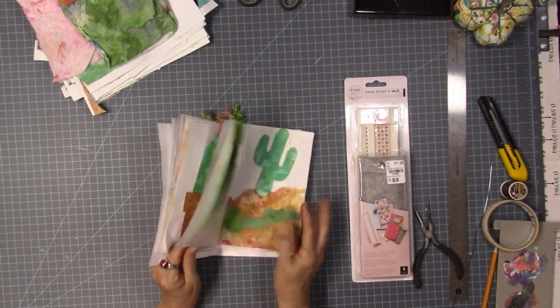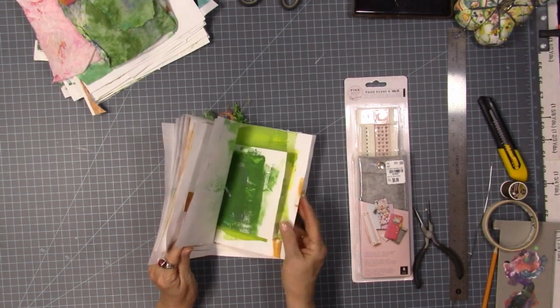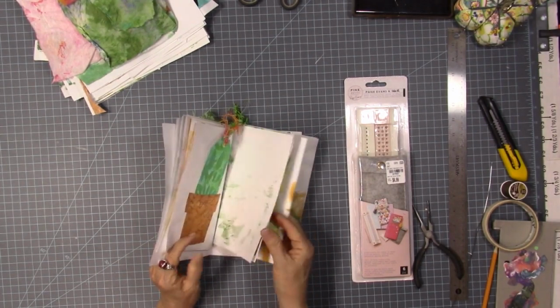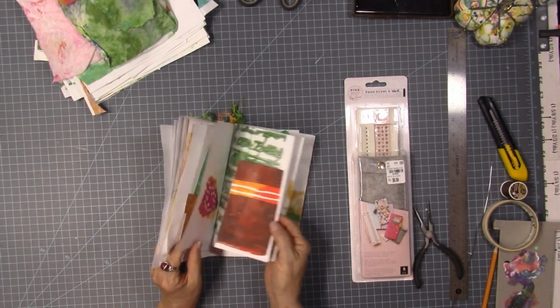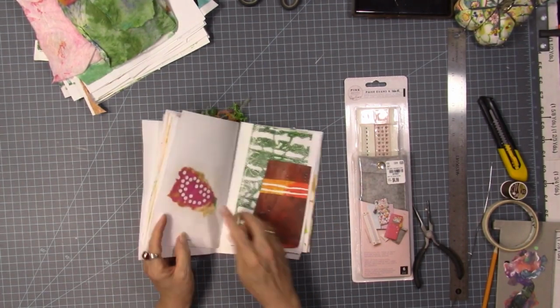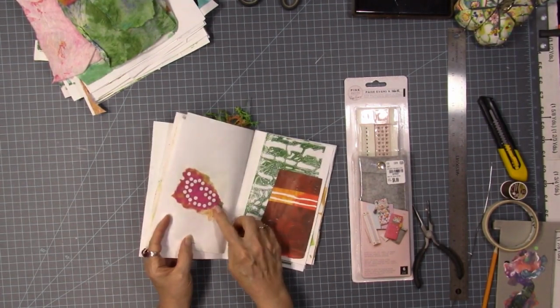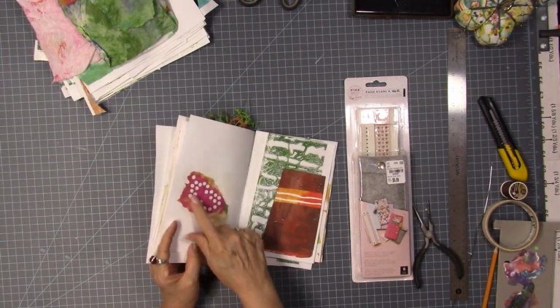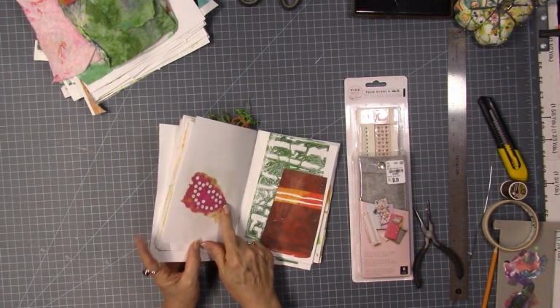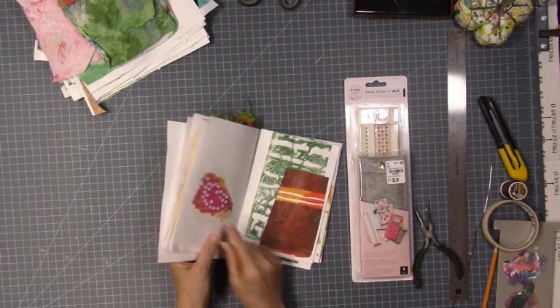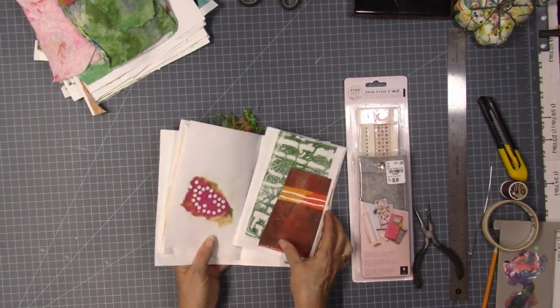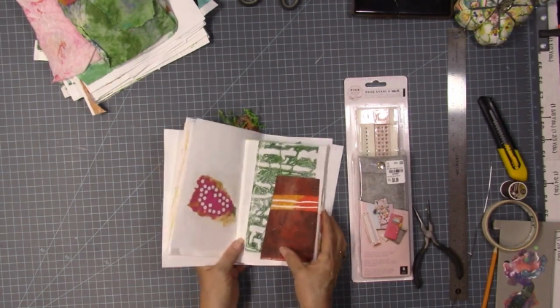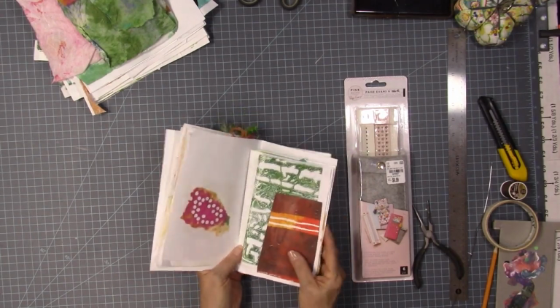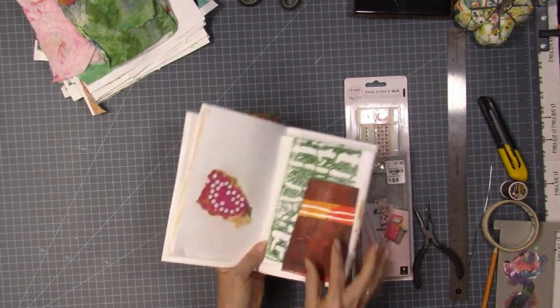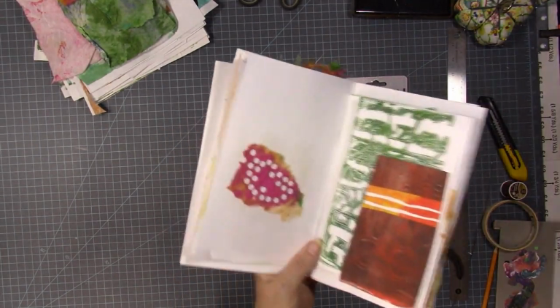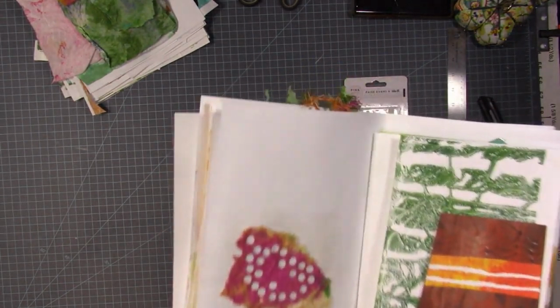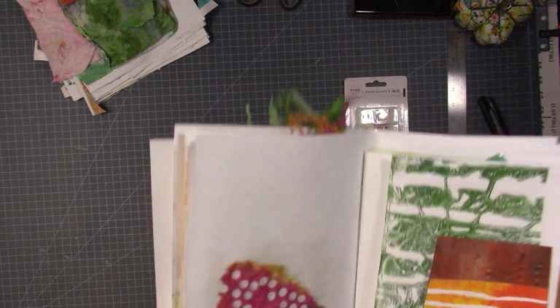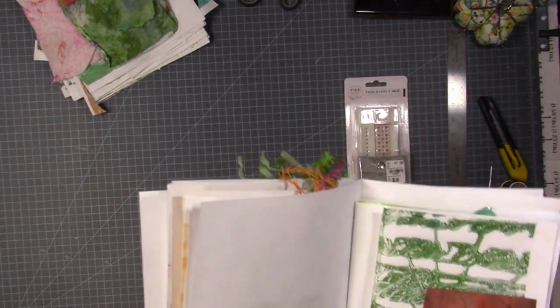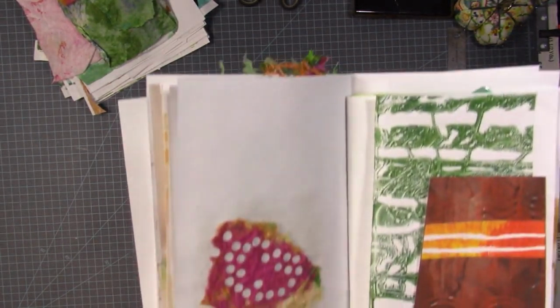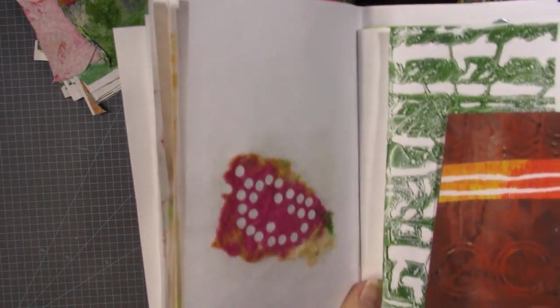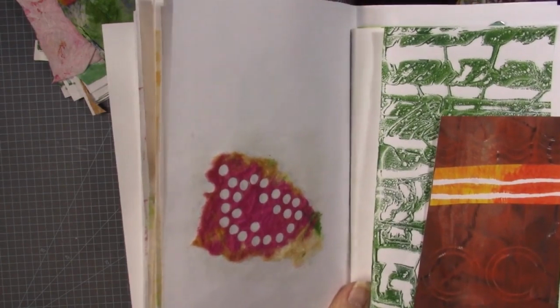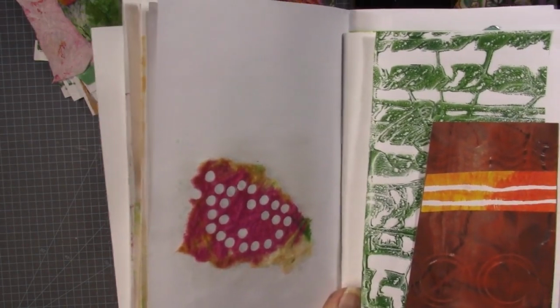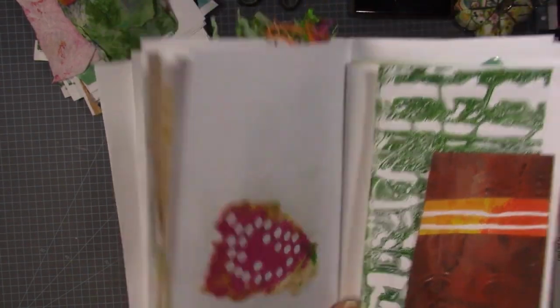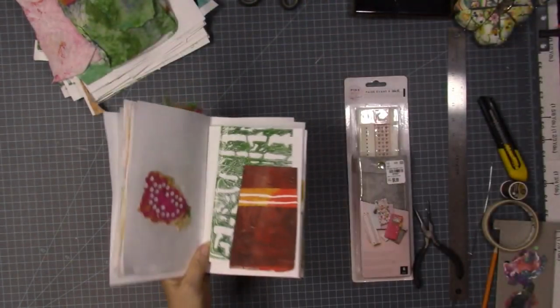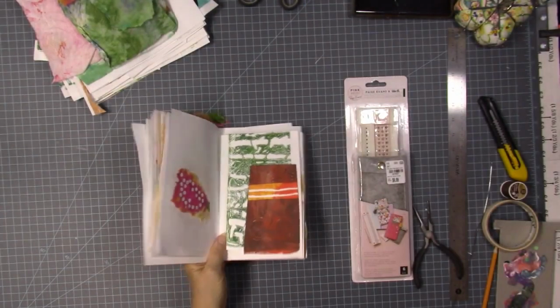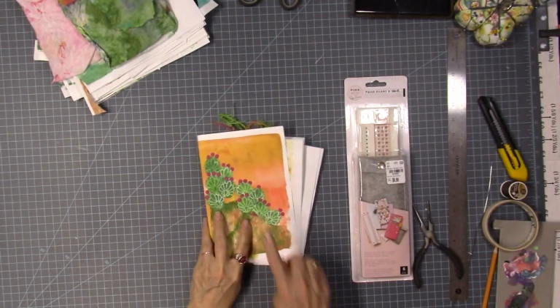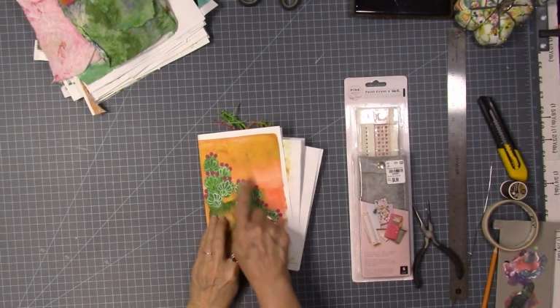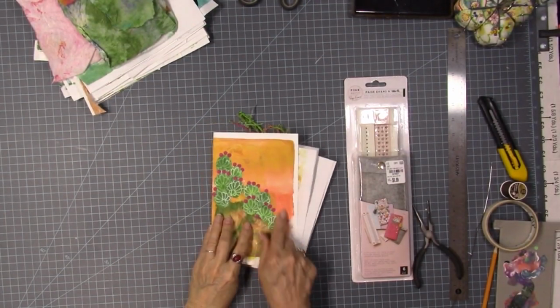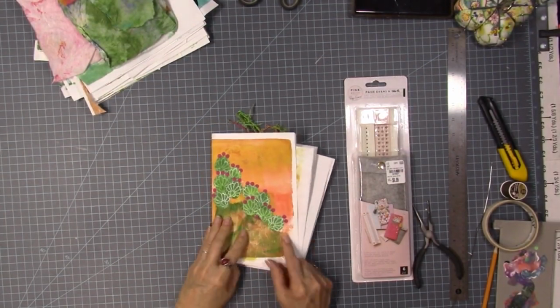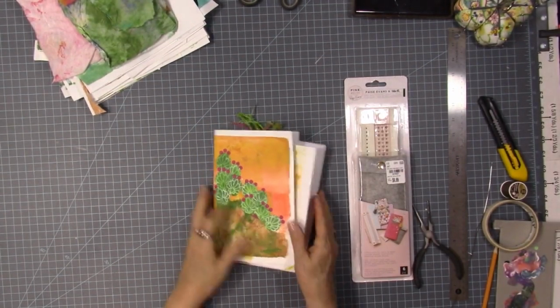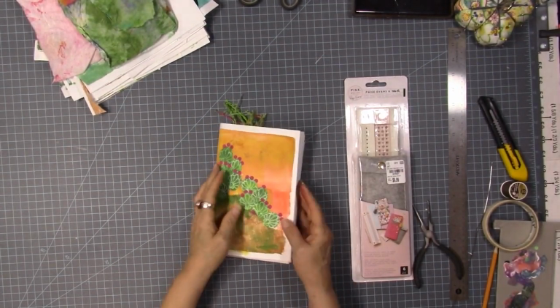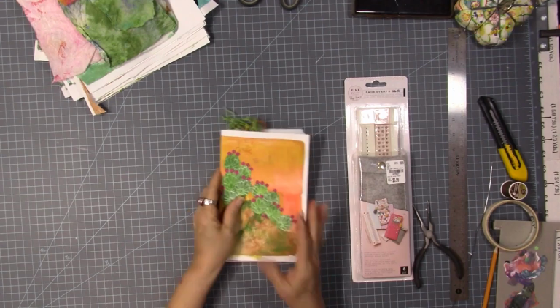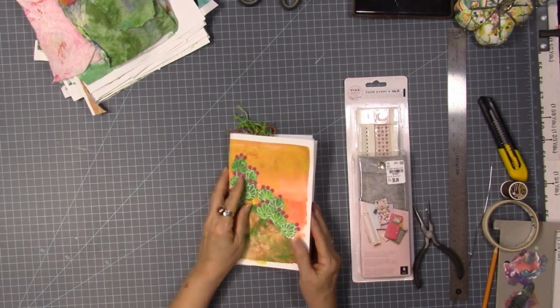Let me see if I can find it — there it is. So this was a piece of the baby wipe. It had a lot of pink in it, so I just hole-punched that for these little prickly pear fruit things.